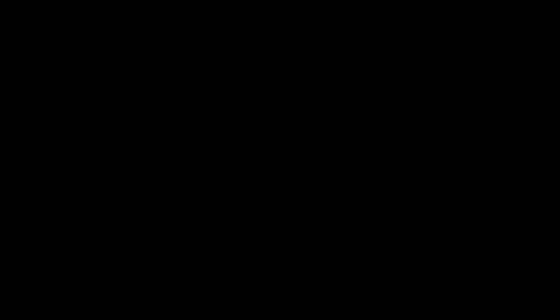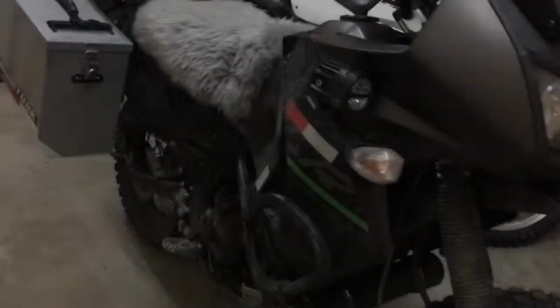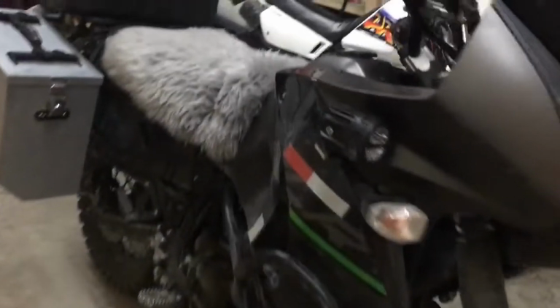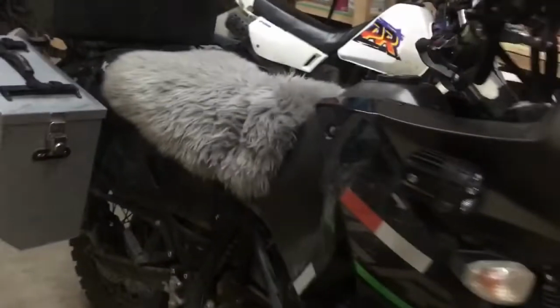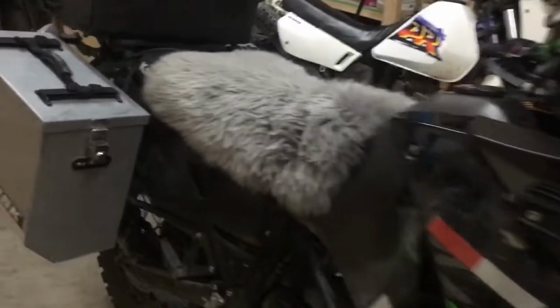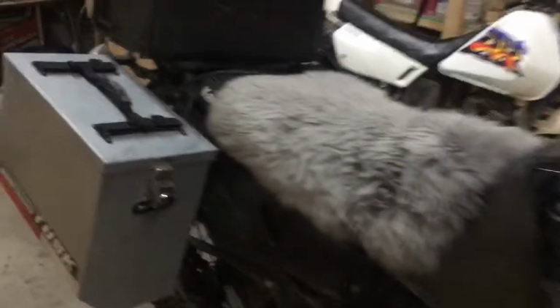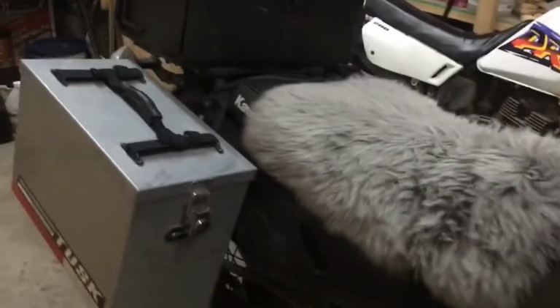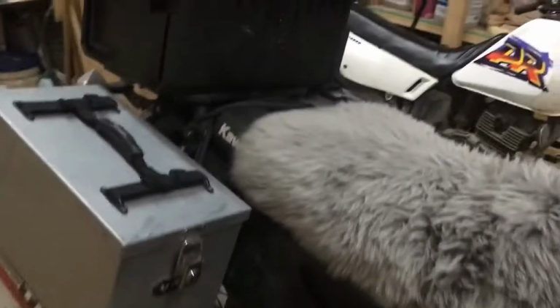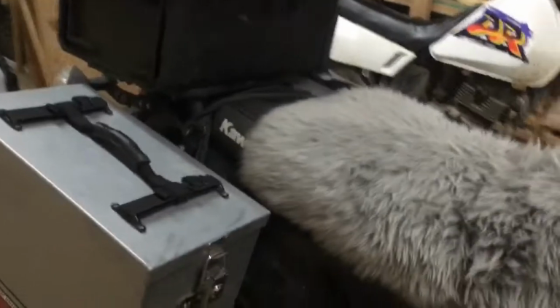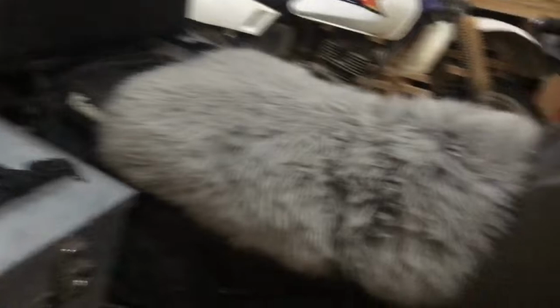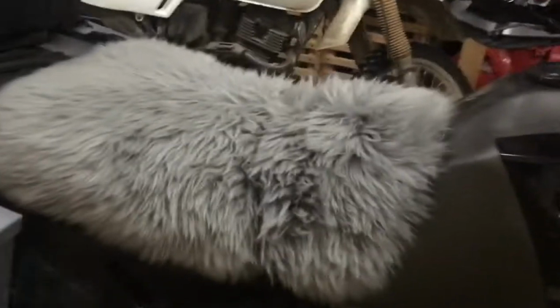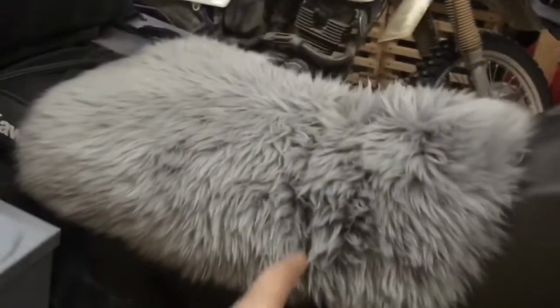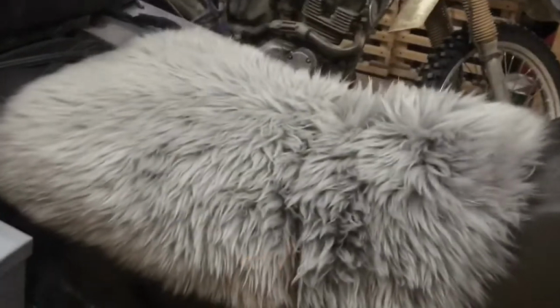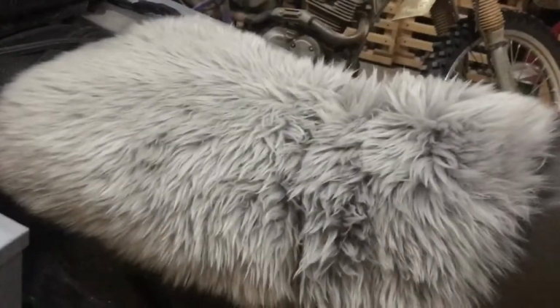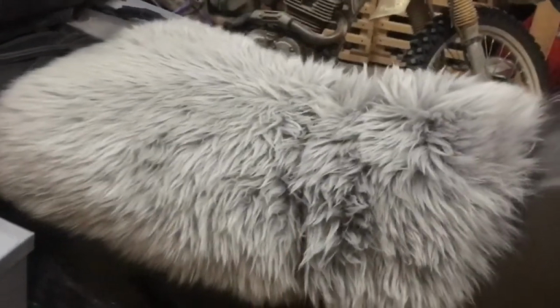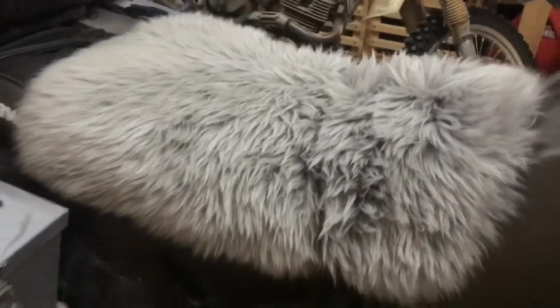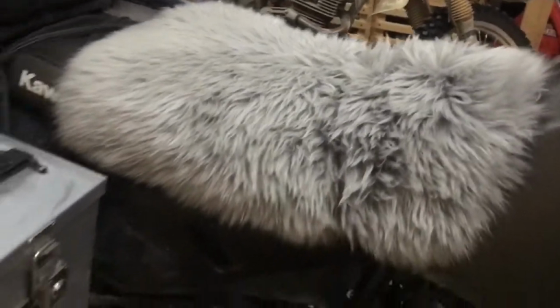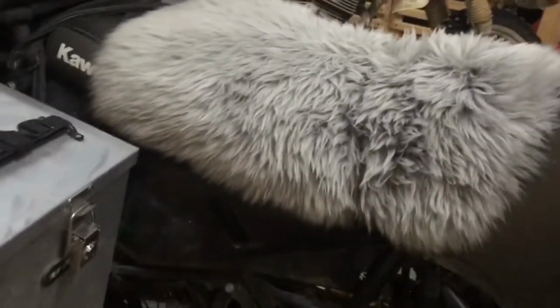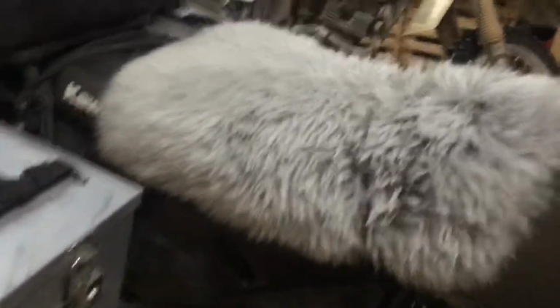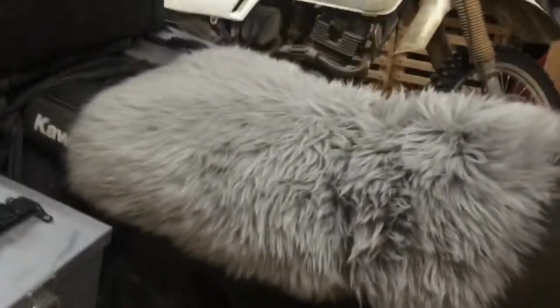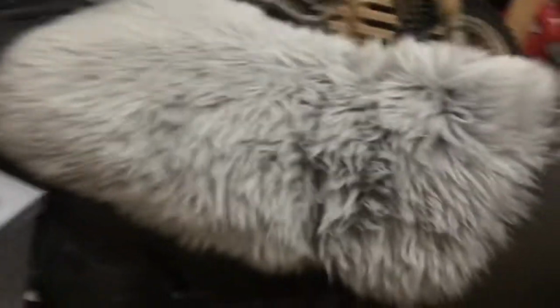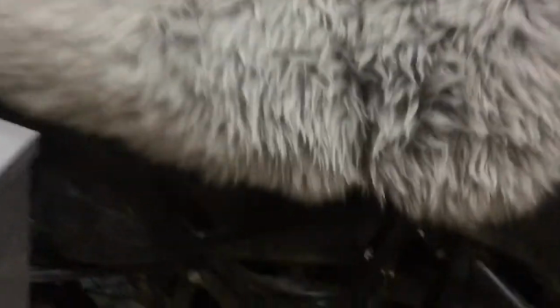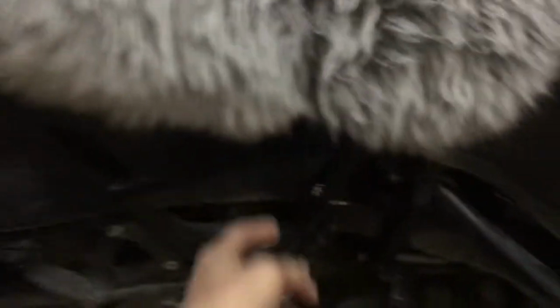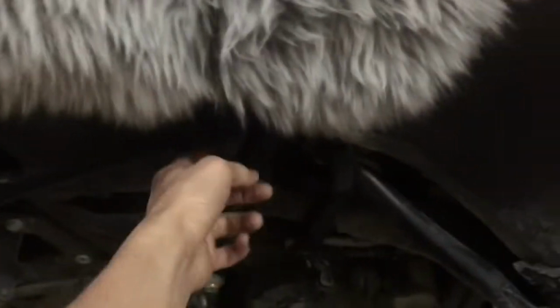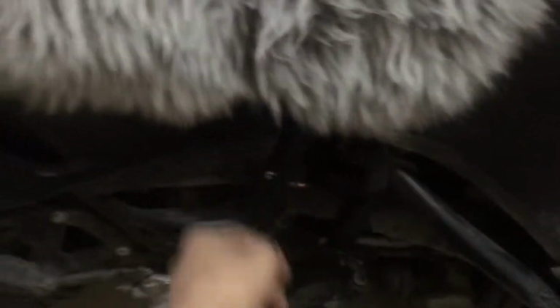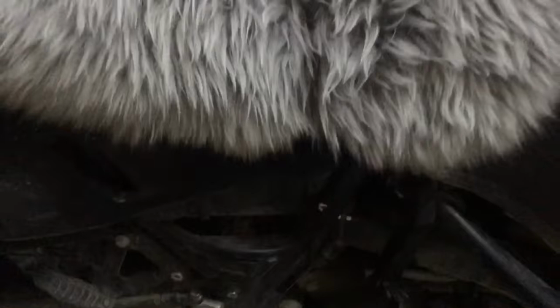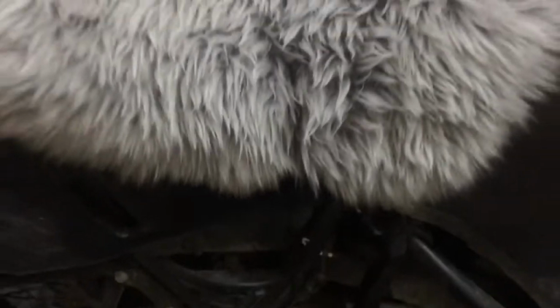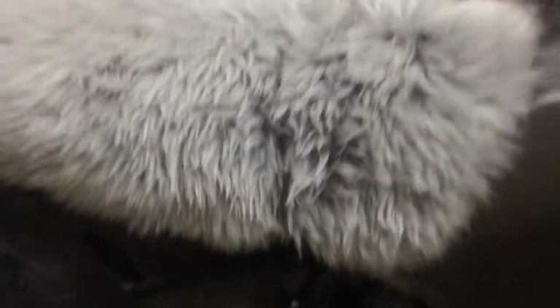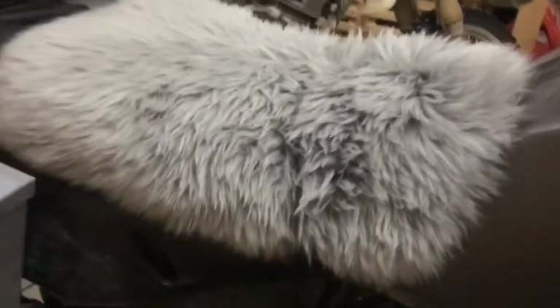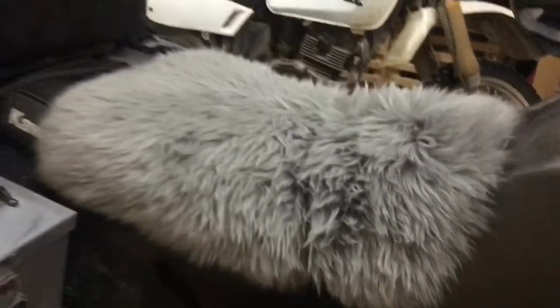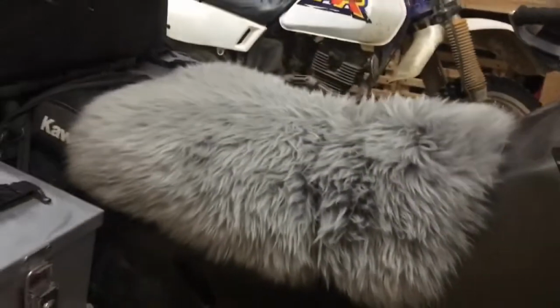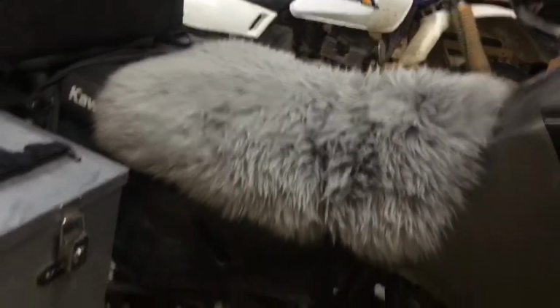I'll give you a real quick overview of what I've got on here. I got a sheepskin seat cover from Everride — just strap that on with some paracord. Hopefully that'll work.